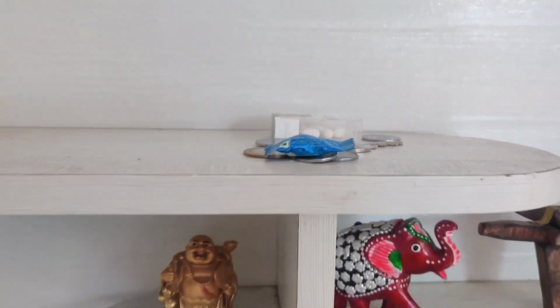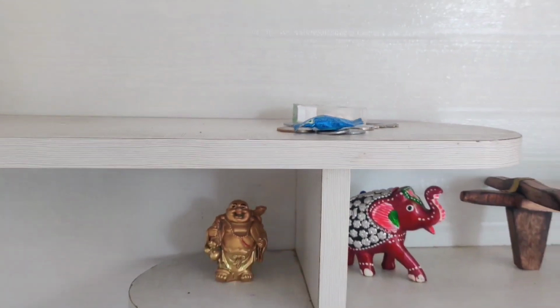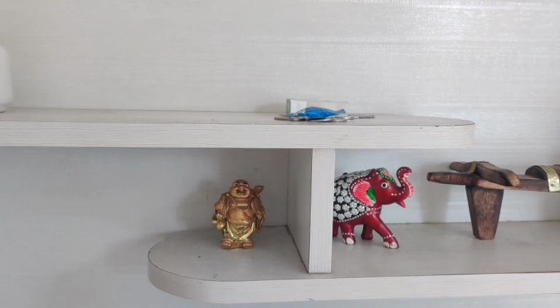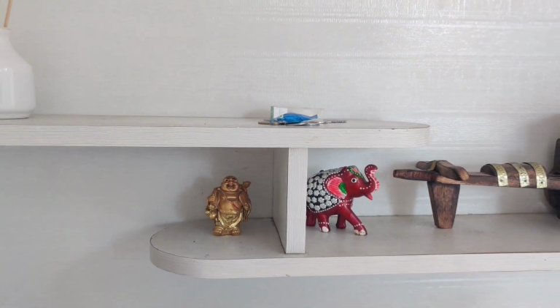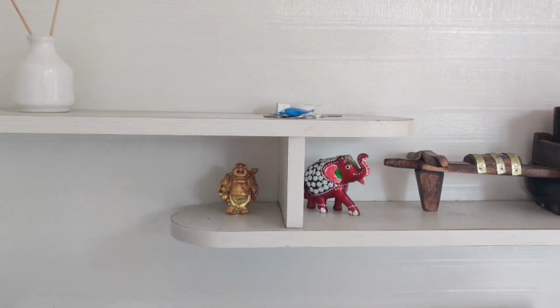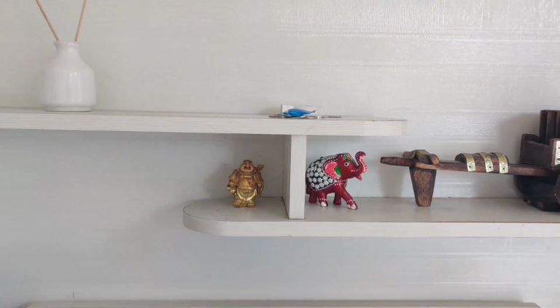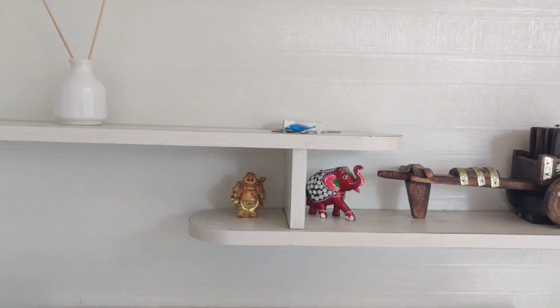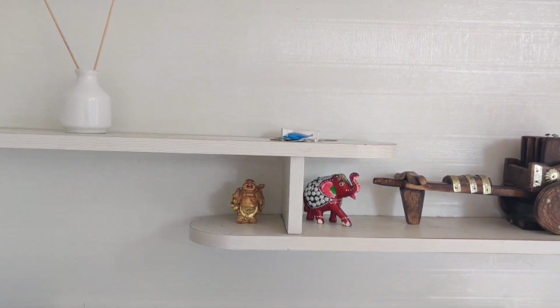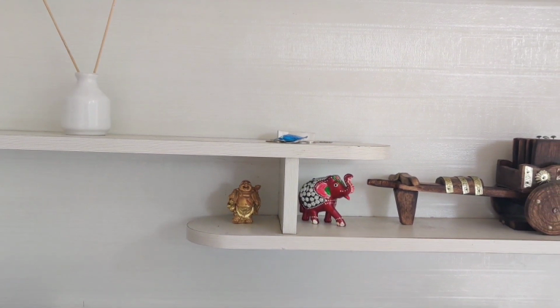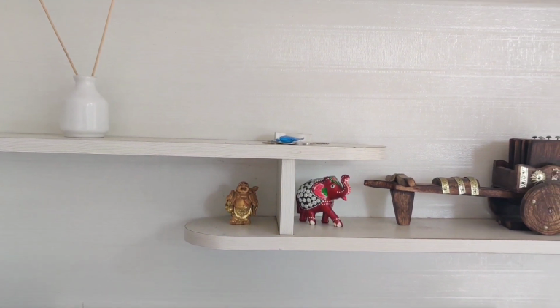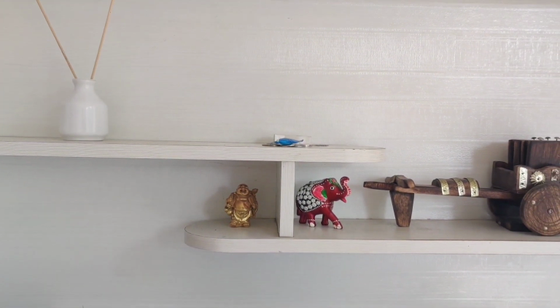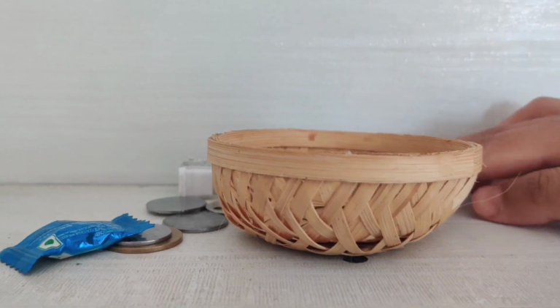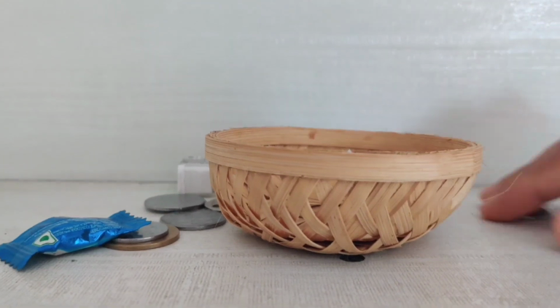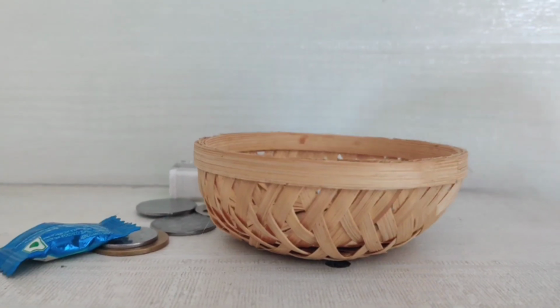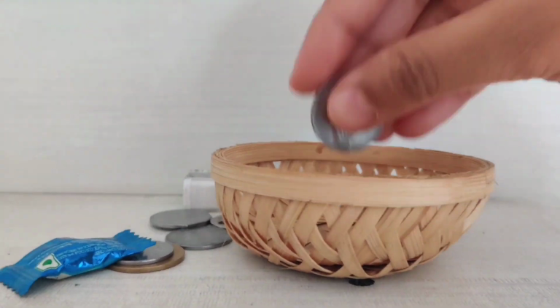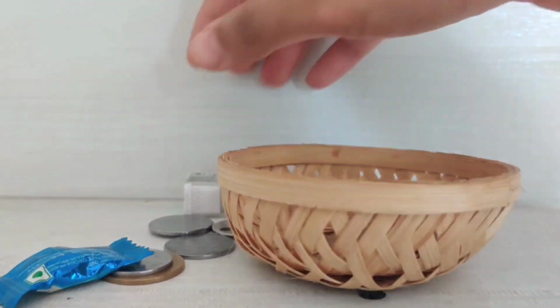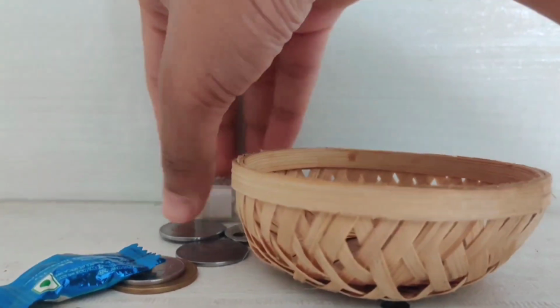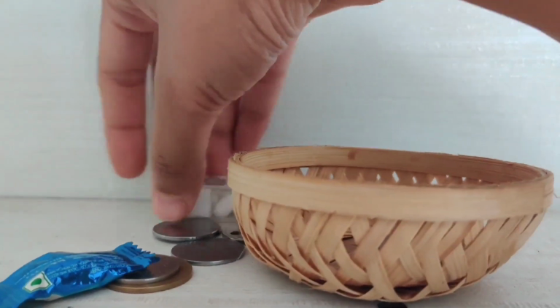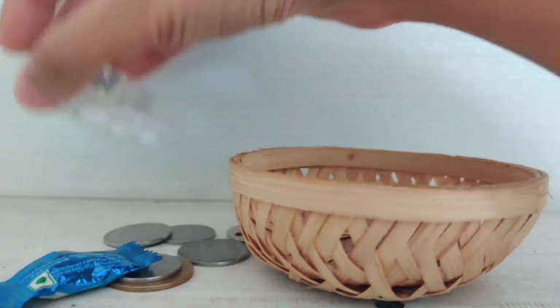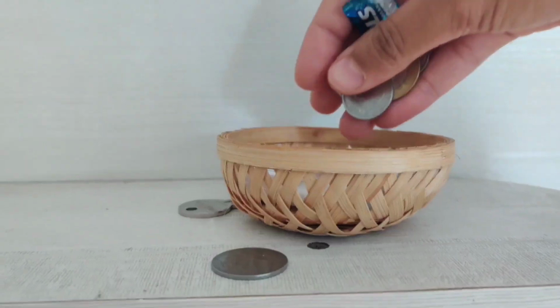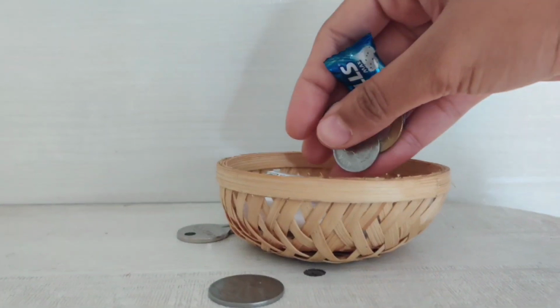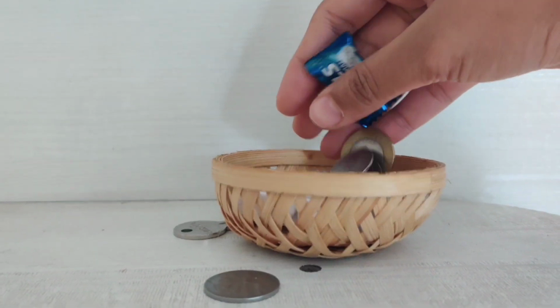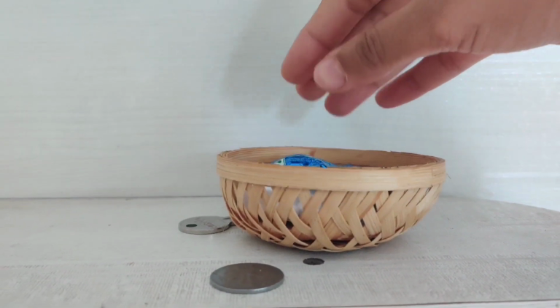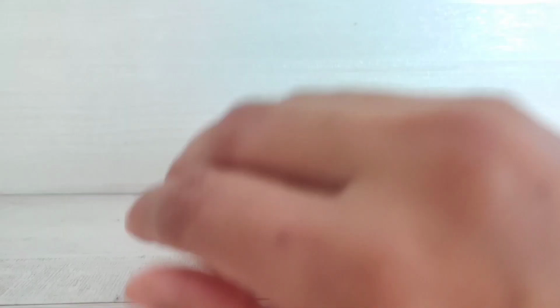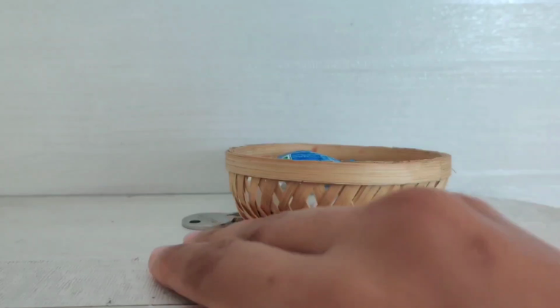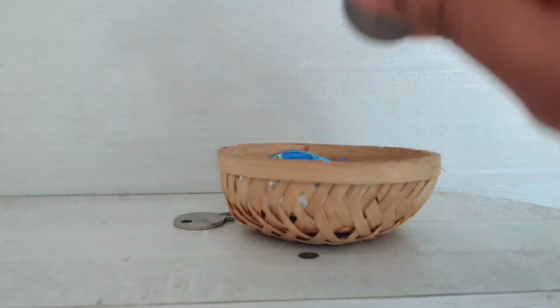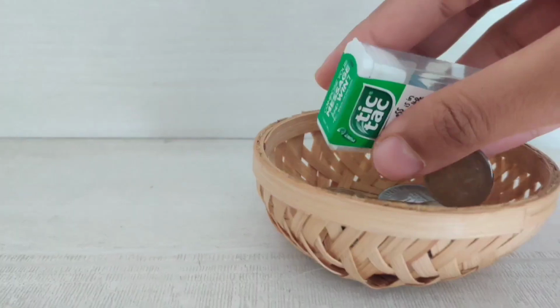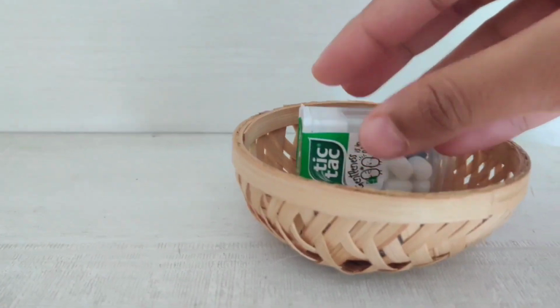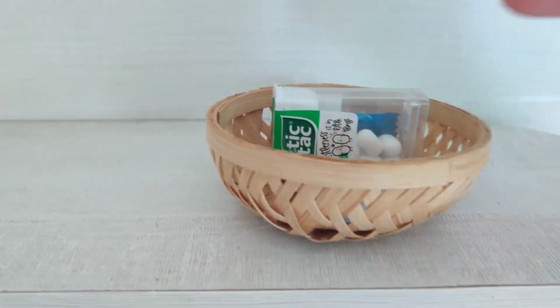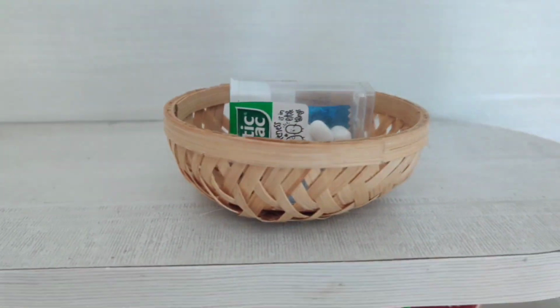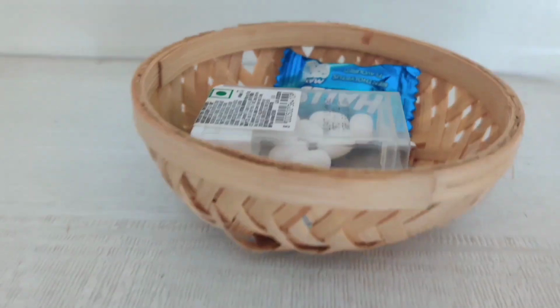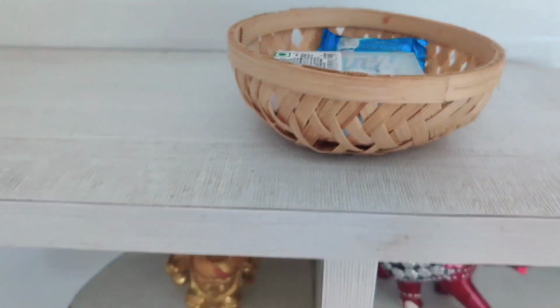These loose coins and mouth freshener get piled up on my TV cabinet. So I am using this basket to keep all these things together. It not only enhances the look, but I can find all small things in one place.